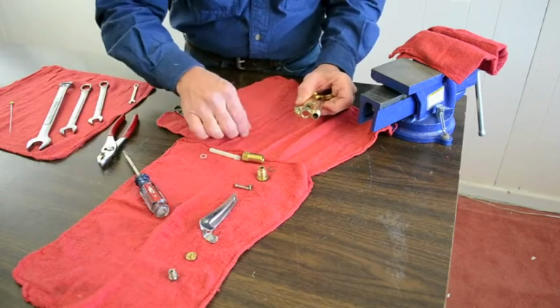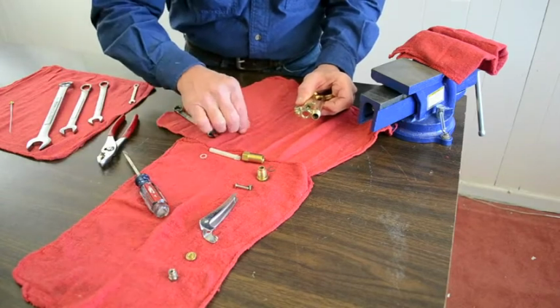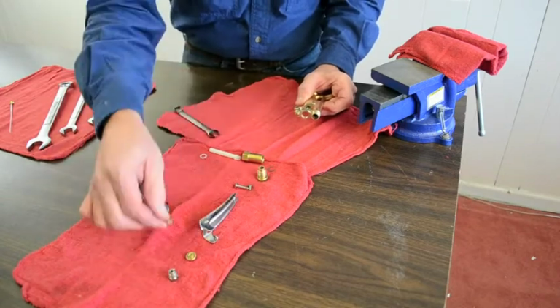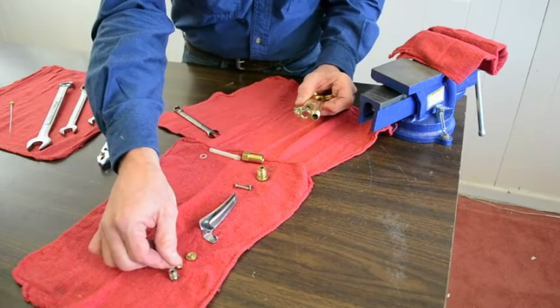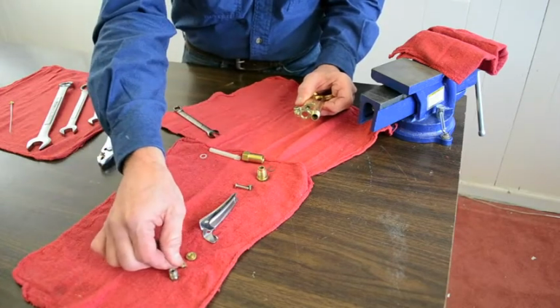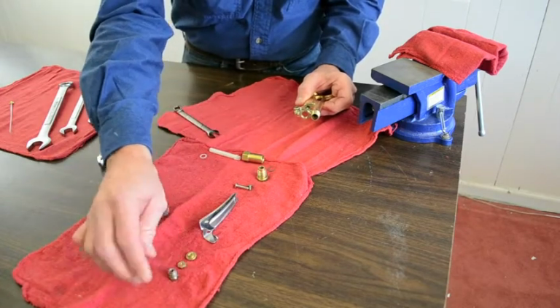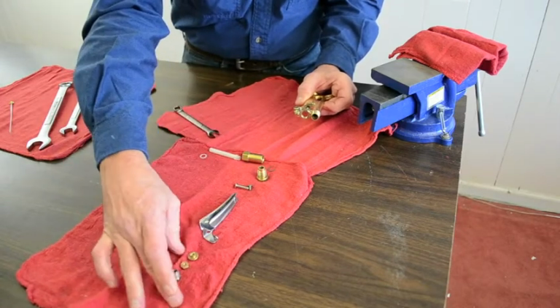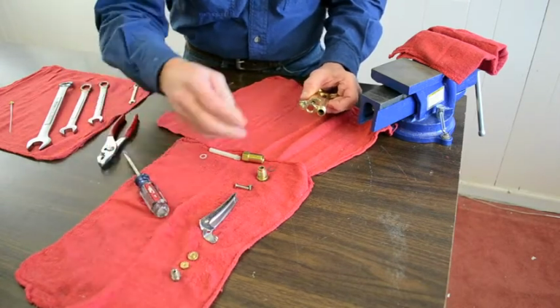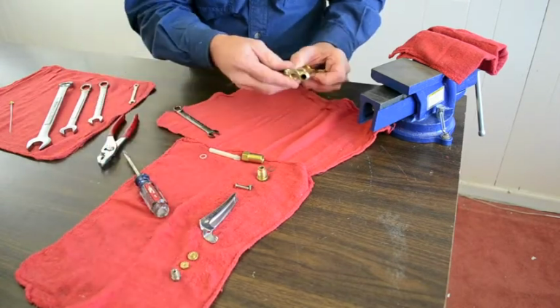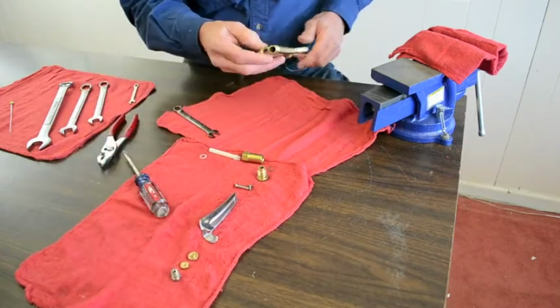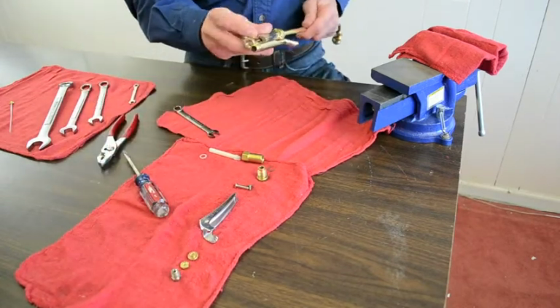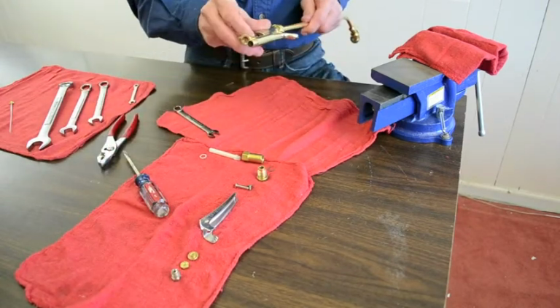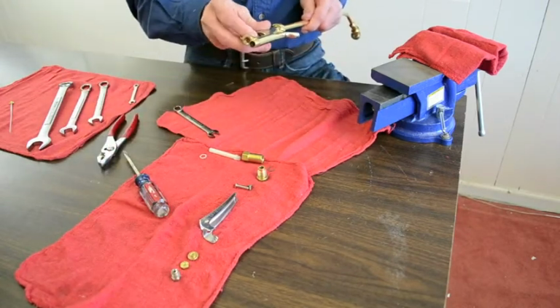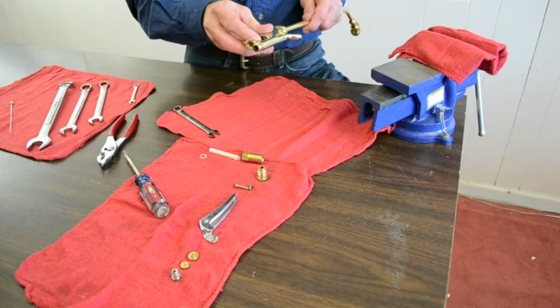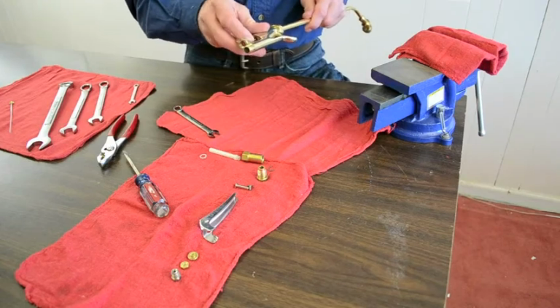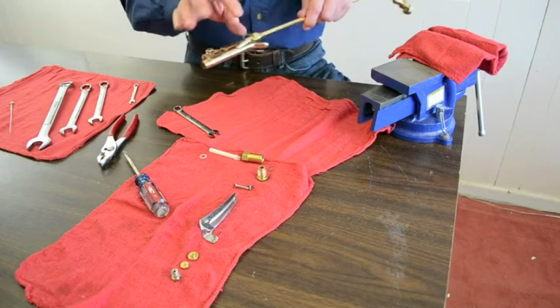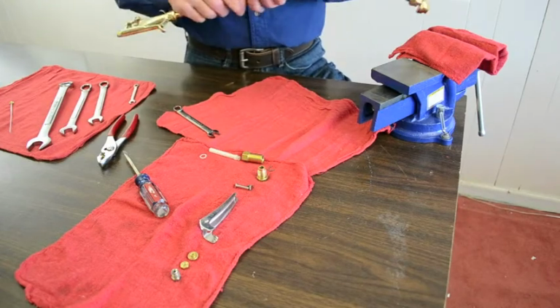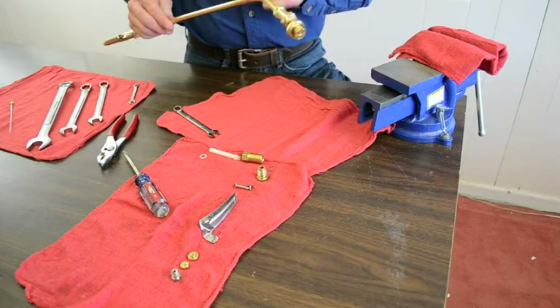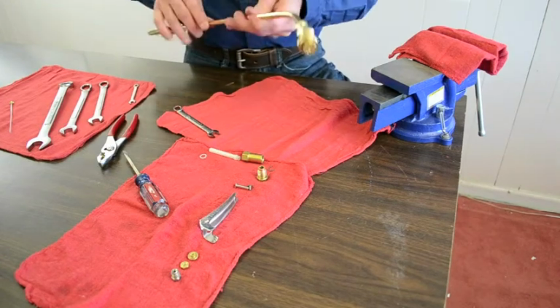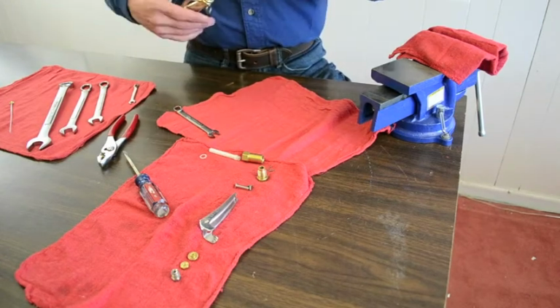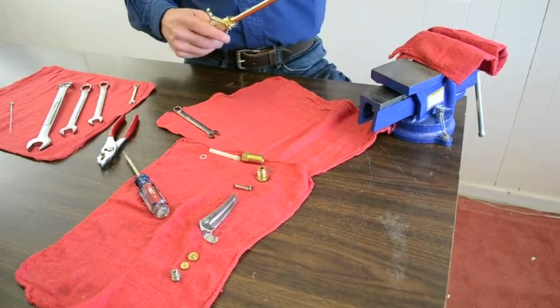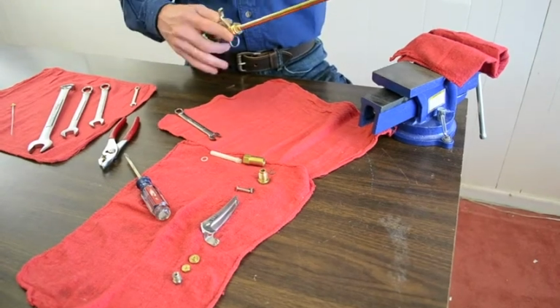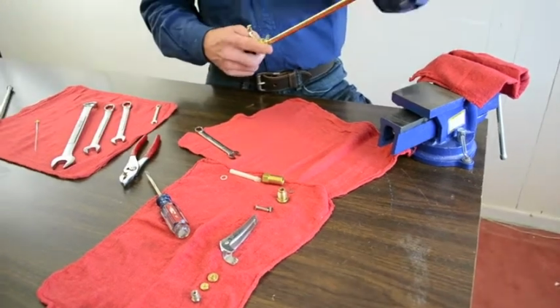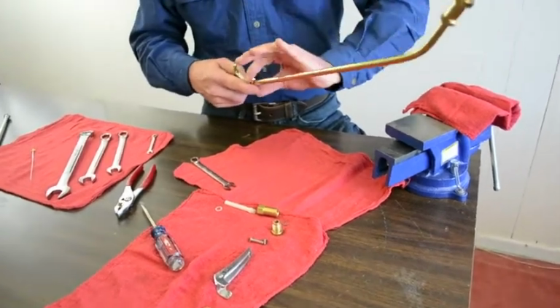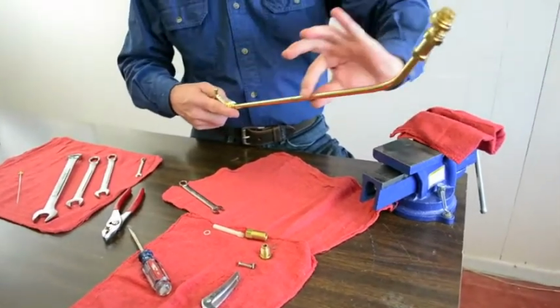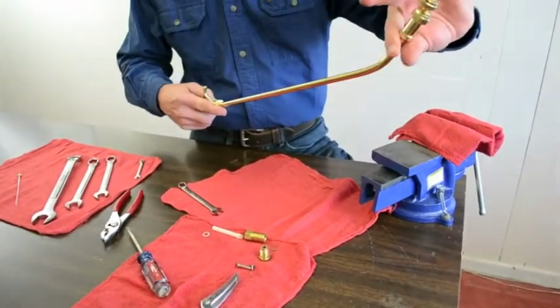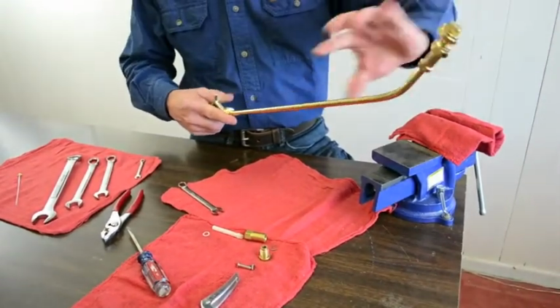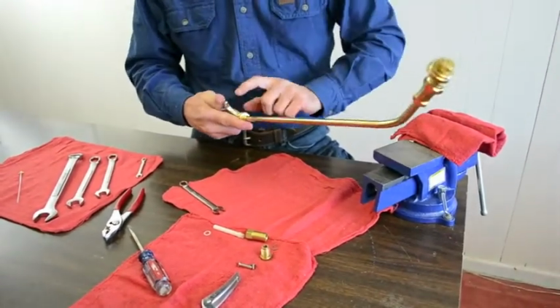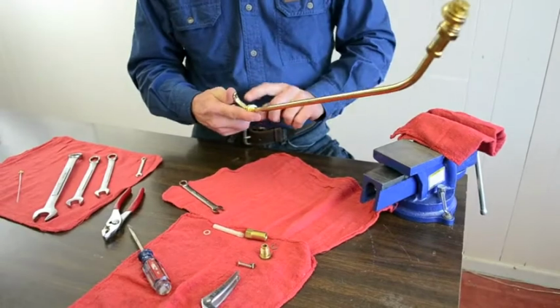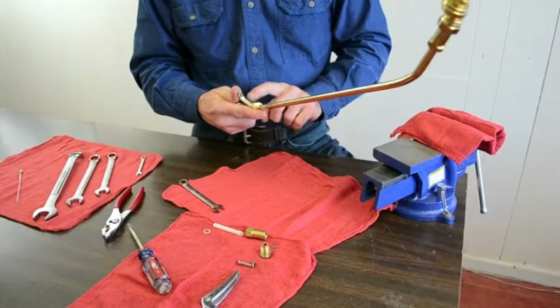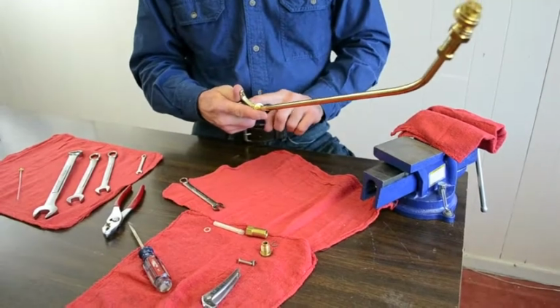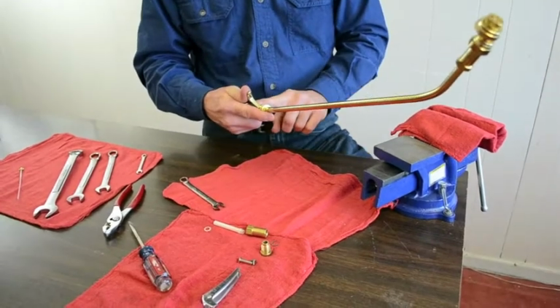We're going to lay these out in order in which they were removed. That allows us to now remove the barrel from the pump or the valve assembly.